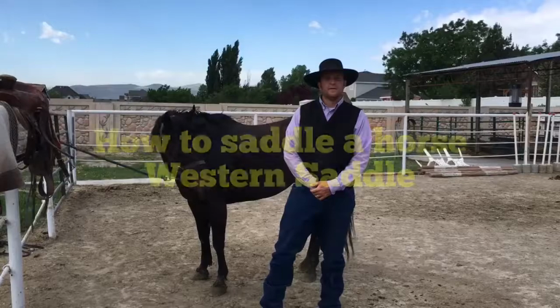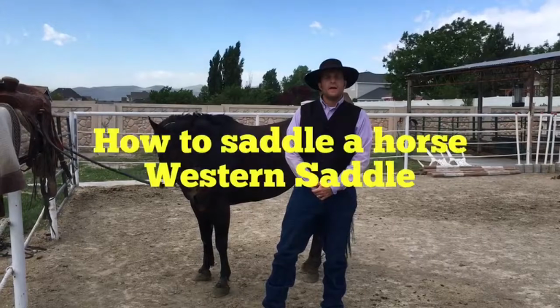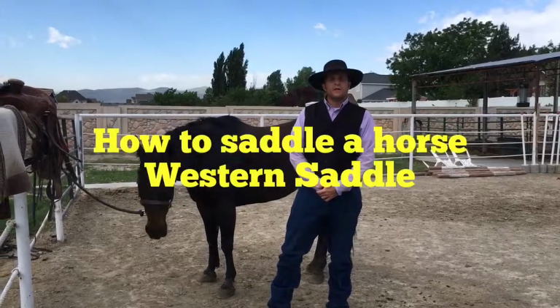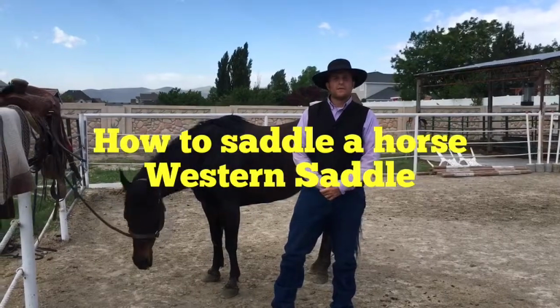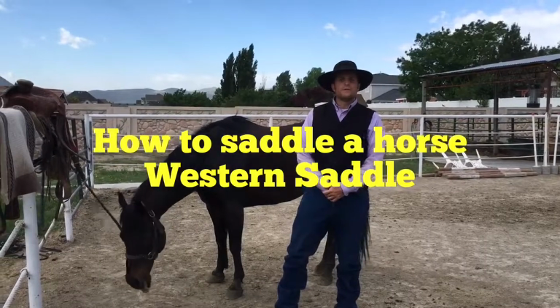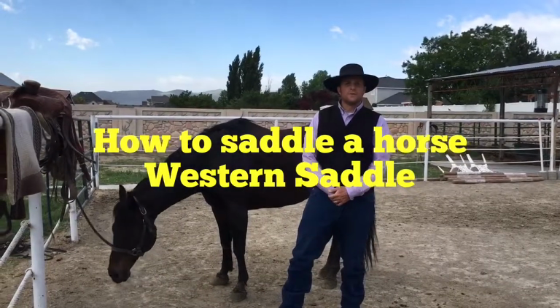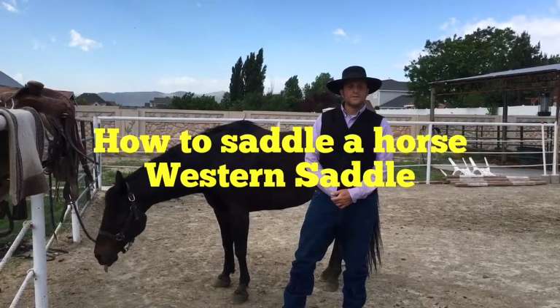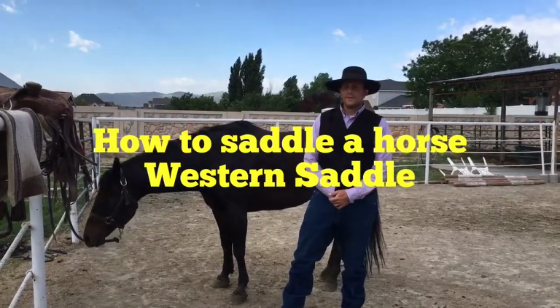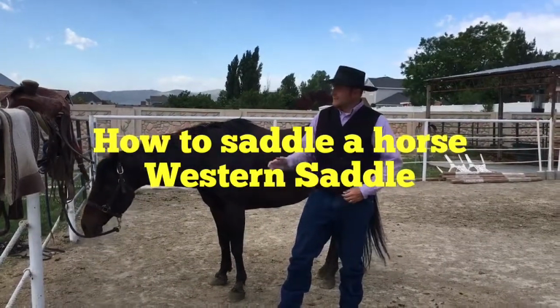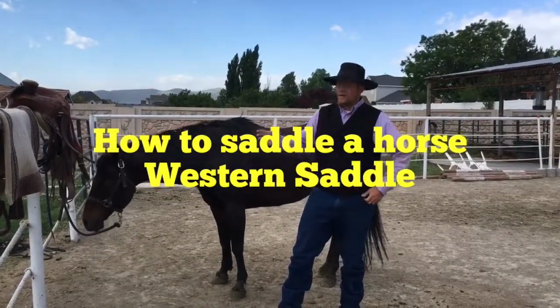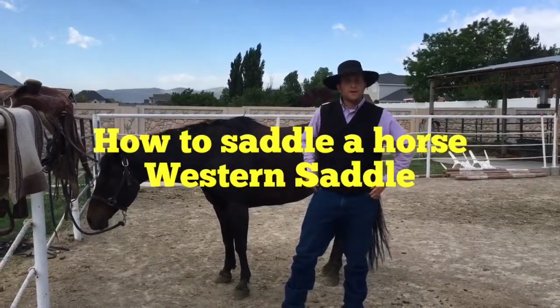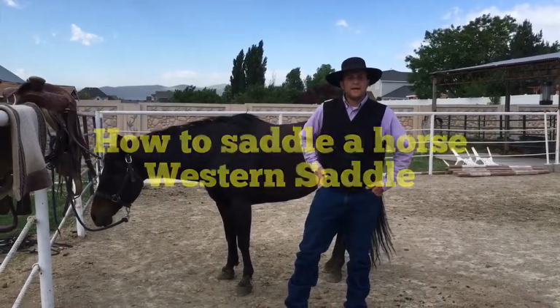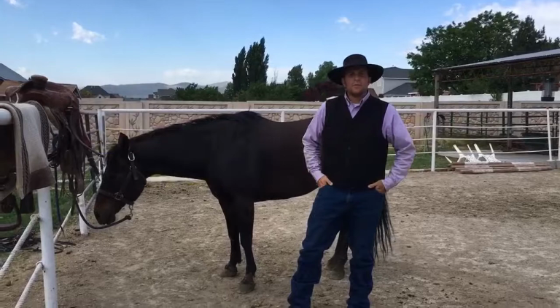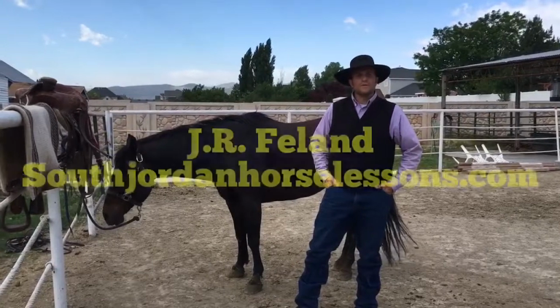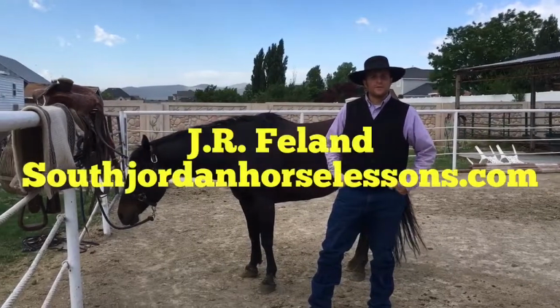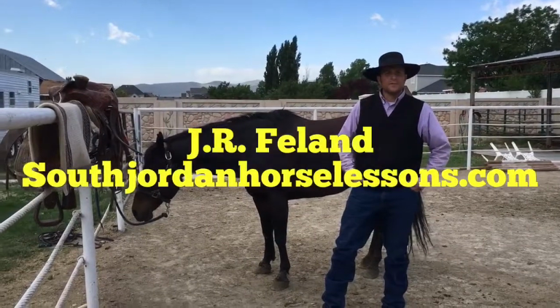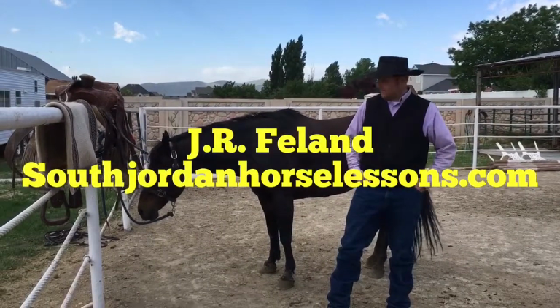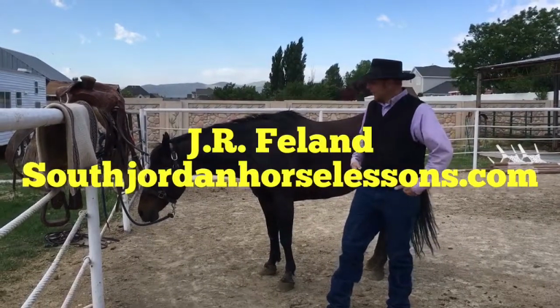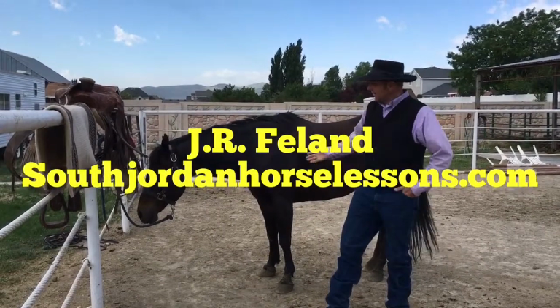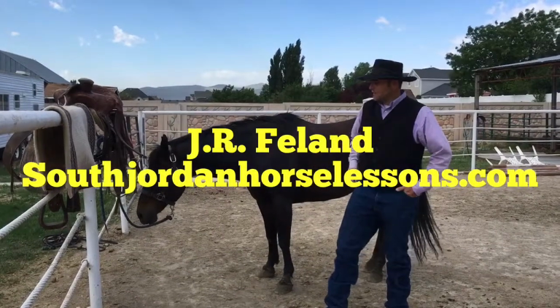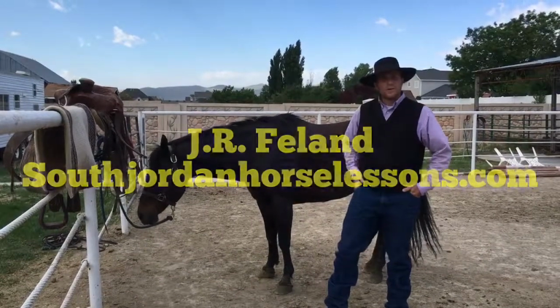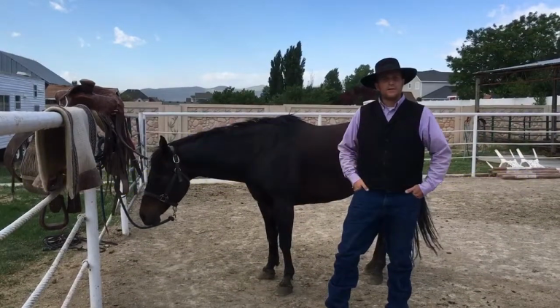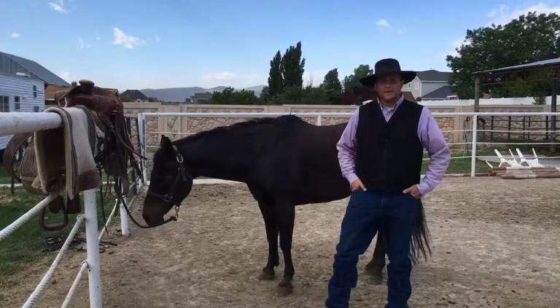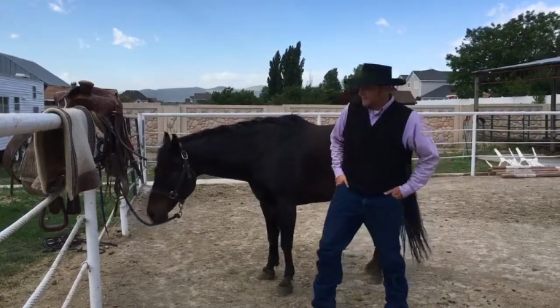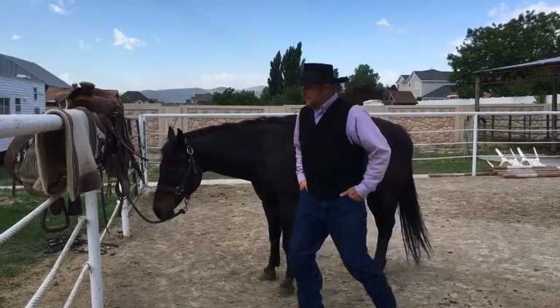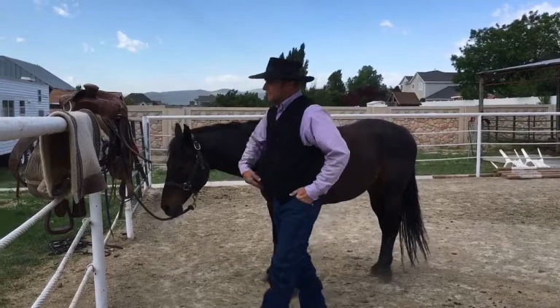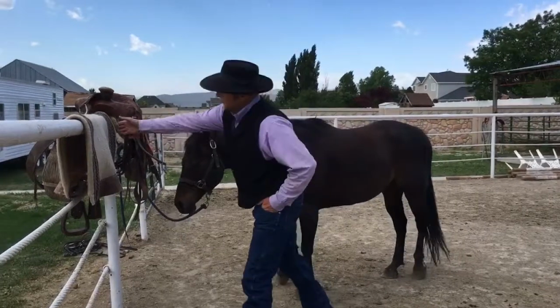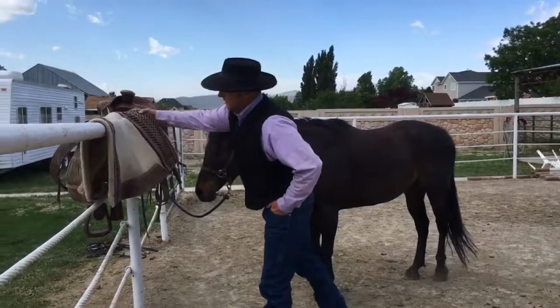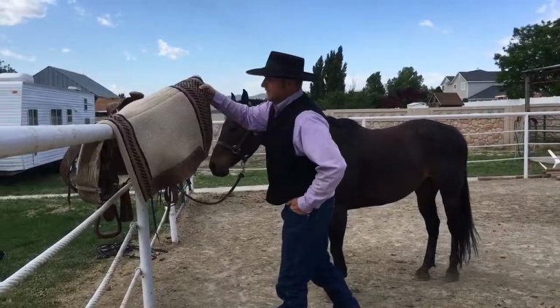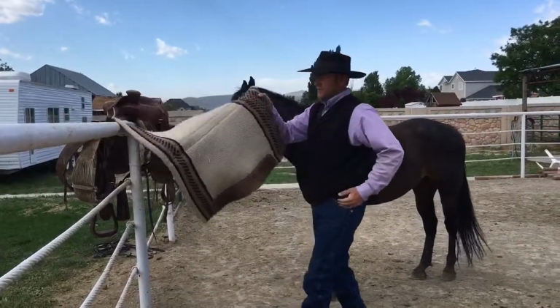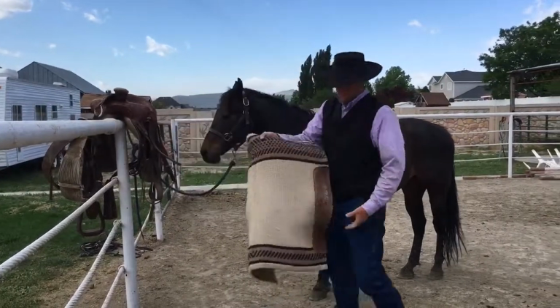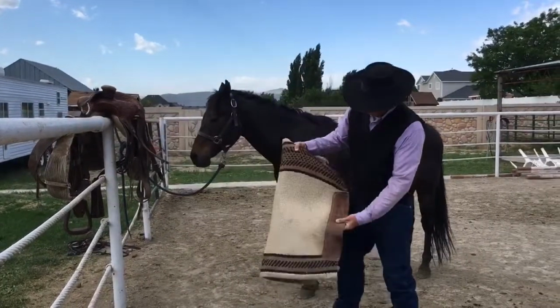Hey, J.R. Phelan here with South Jordan Horse Lessons, teaching you how to put on a saddle — a western saddle to be specific — on my horse Duke here. First of all, what we do is we put on the saddle blanket.